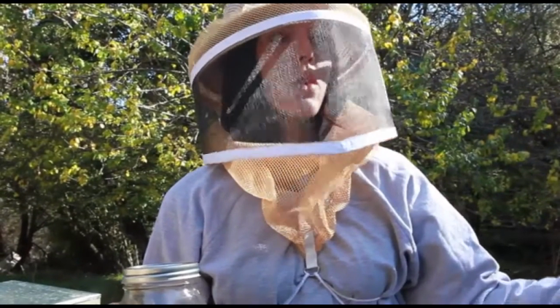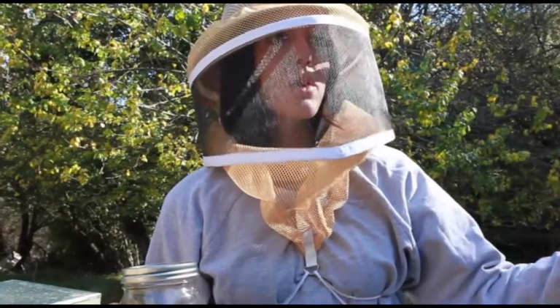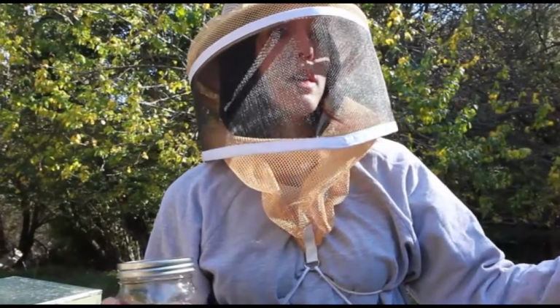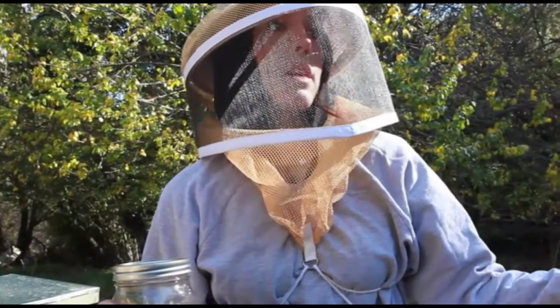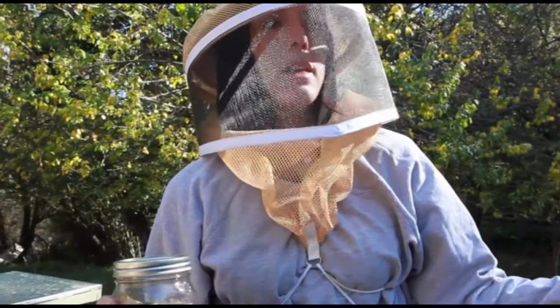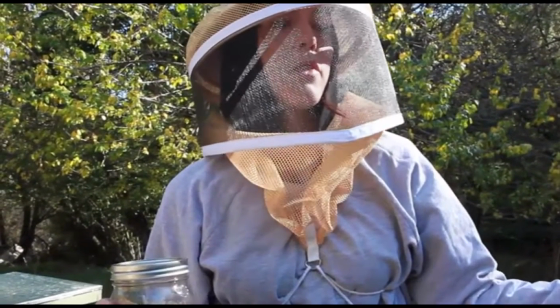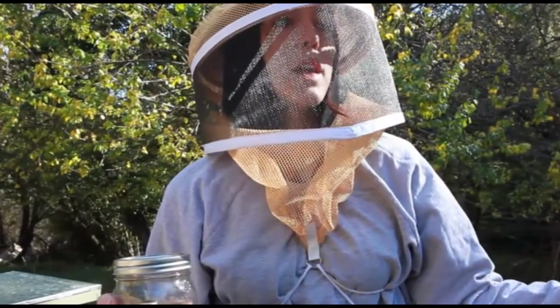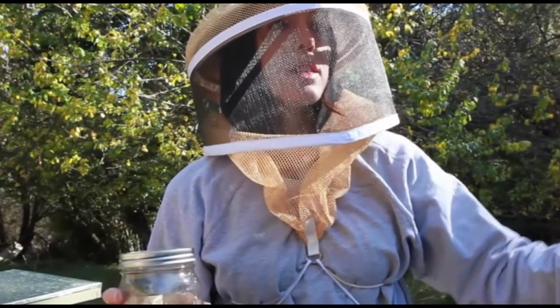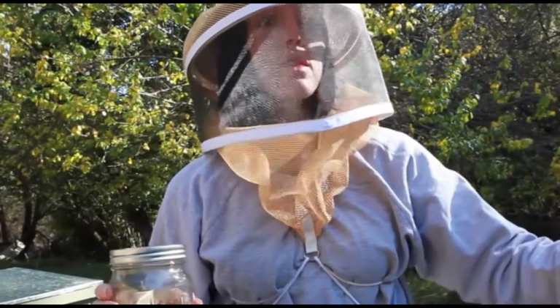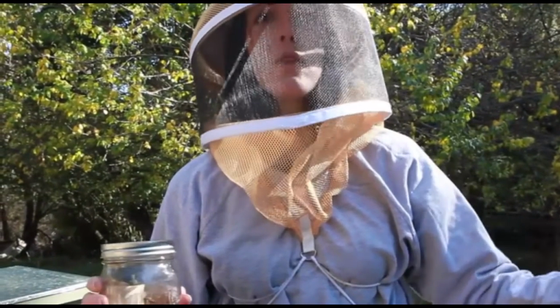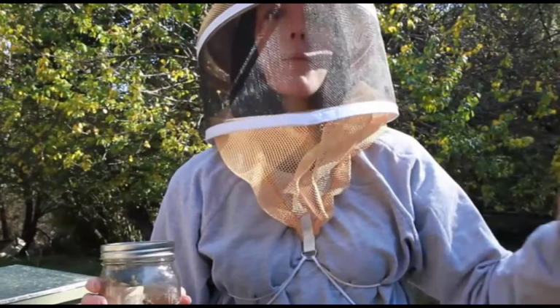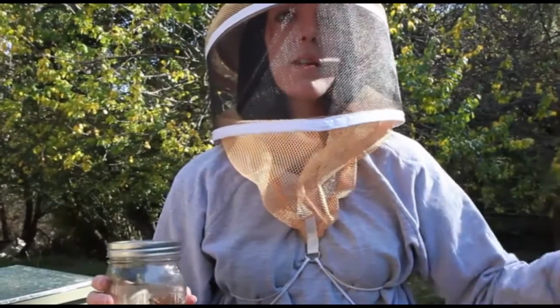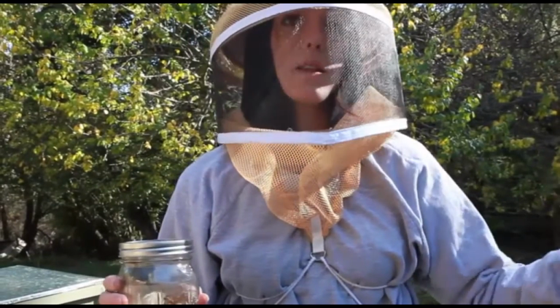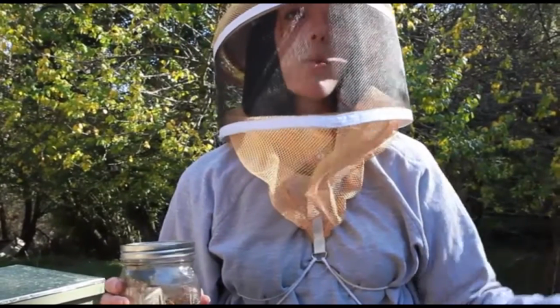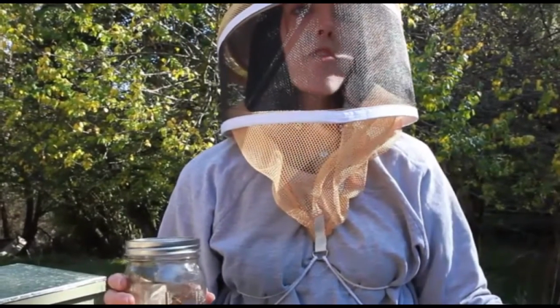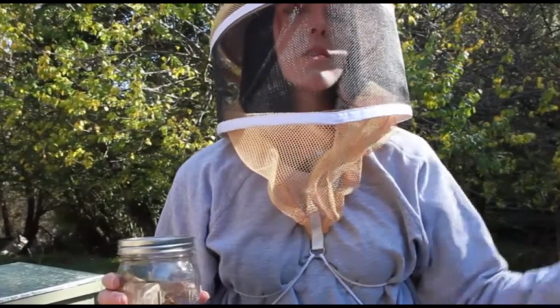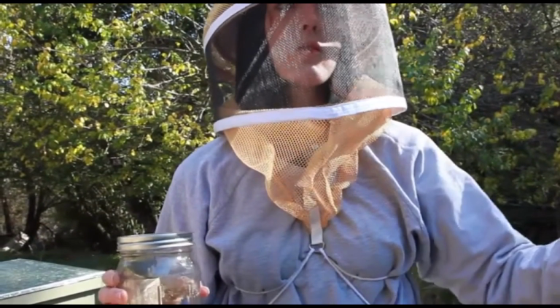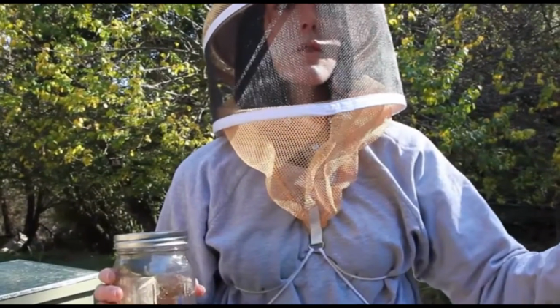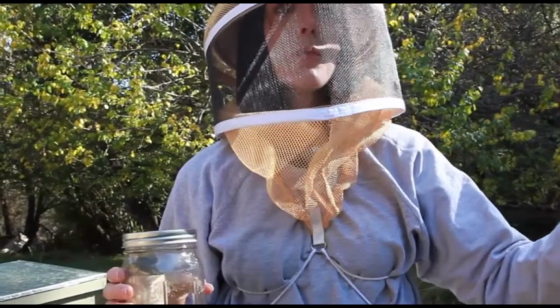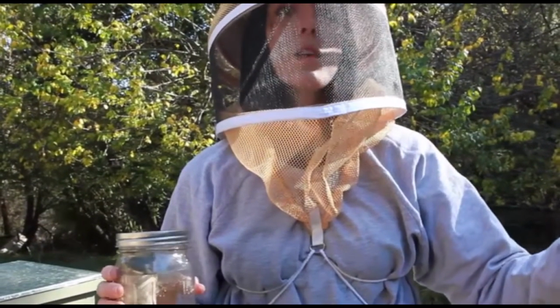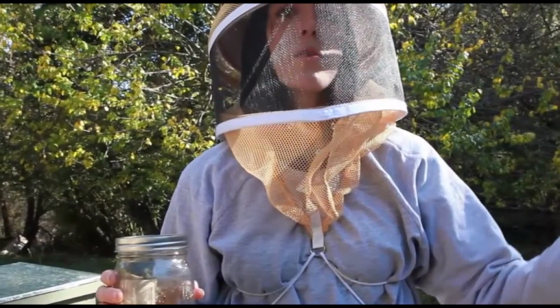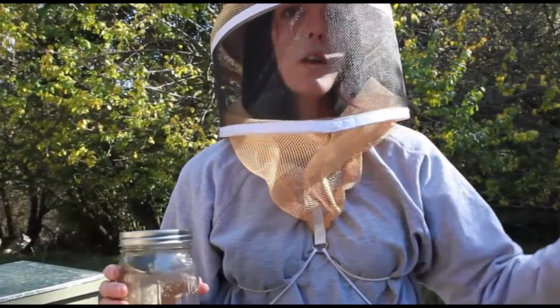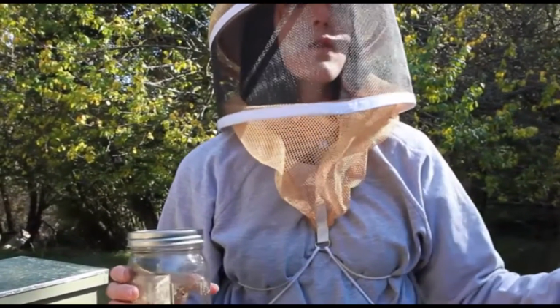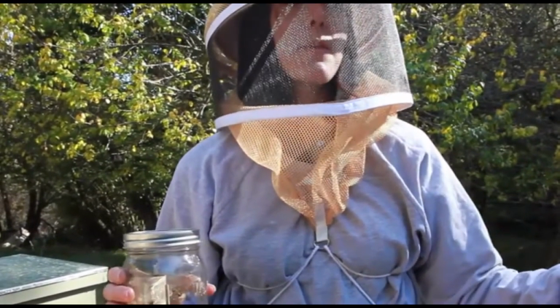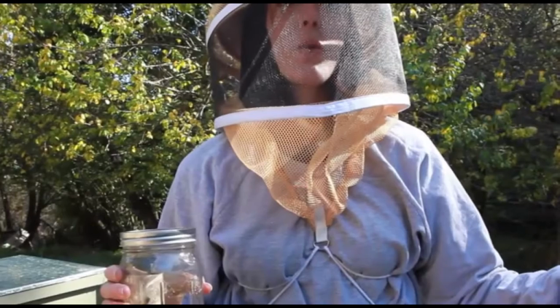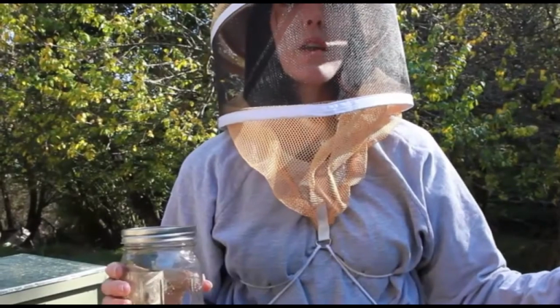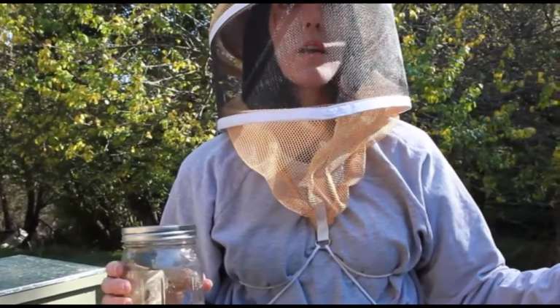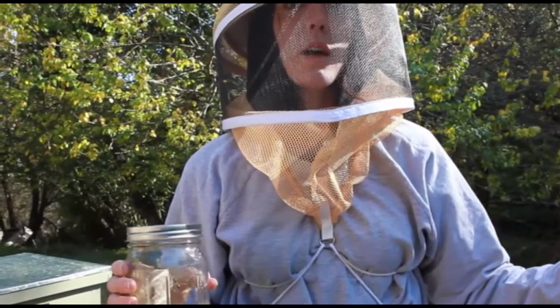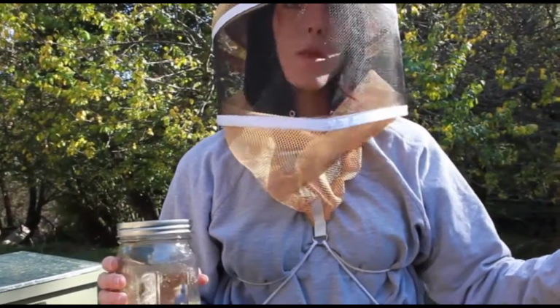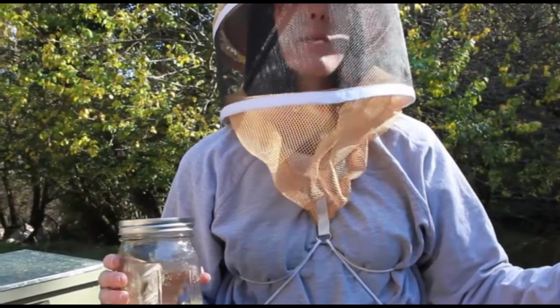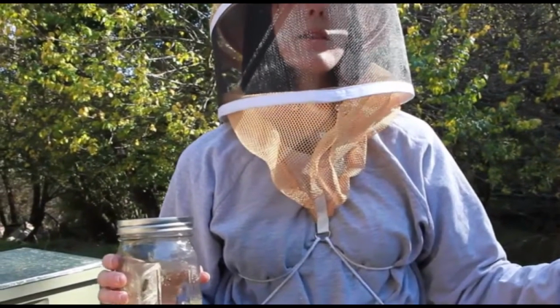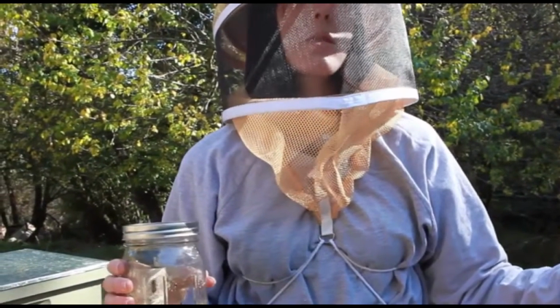In a few days he takes away the newspaper and they're one hive, because those bees on top have sort of accepted the queen on the bottom as their queen.